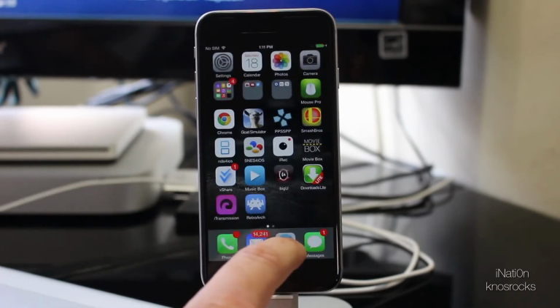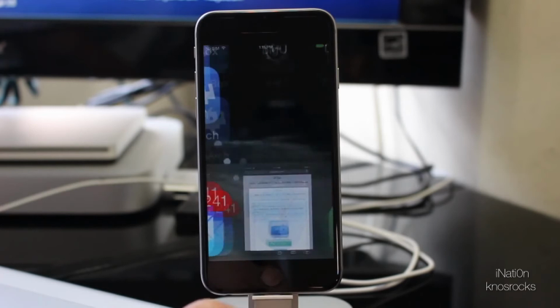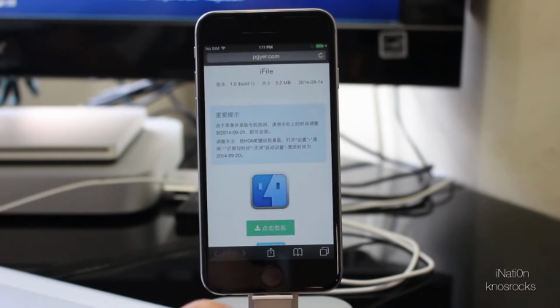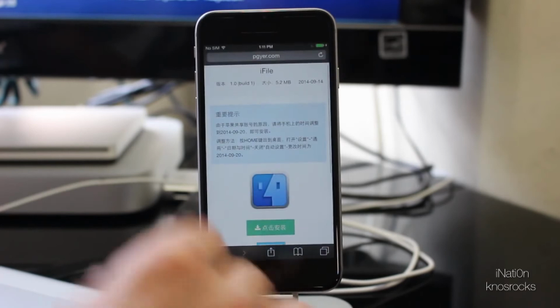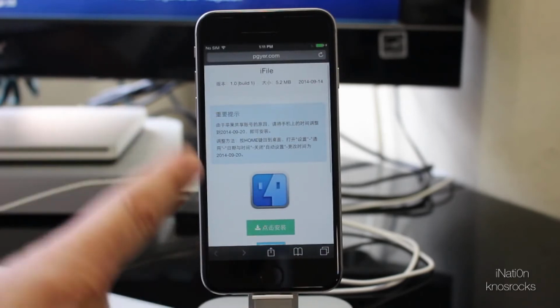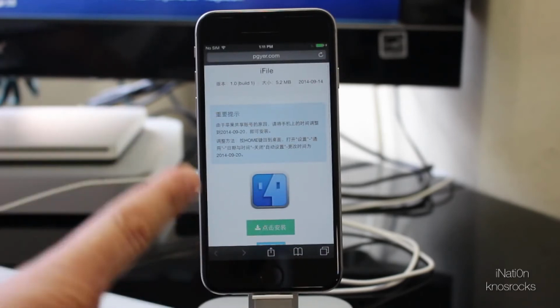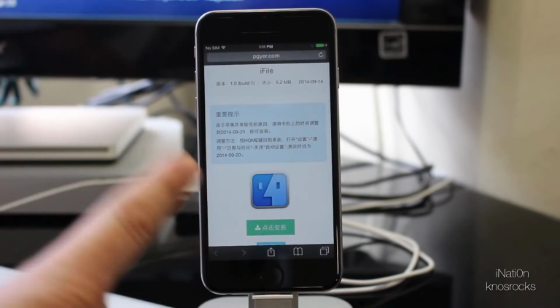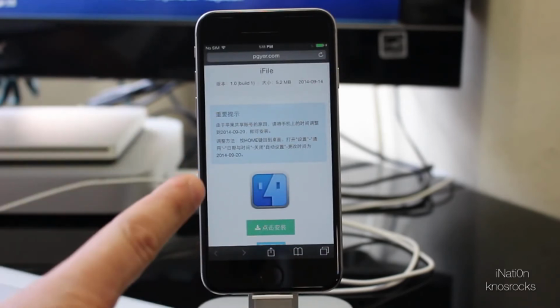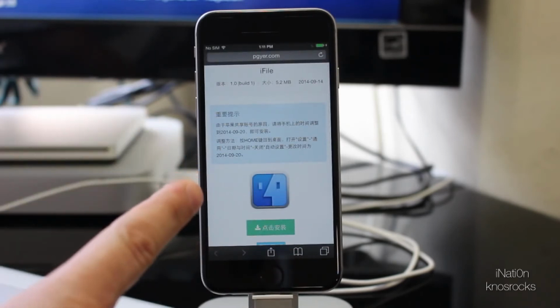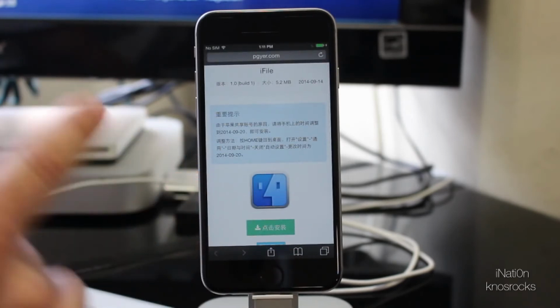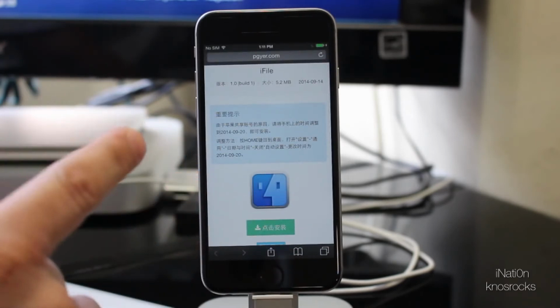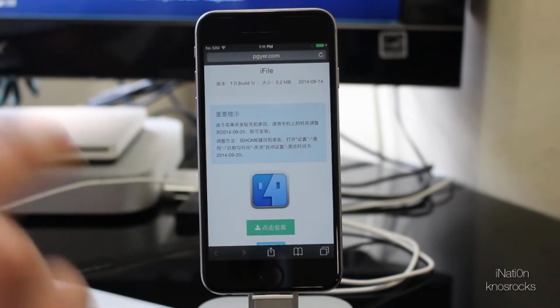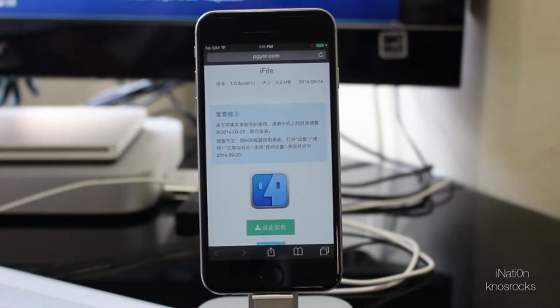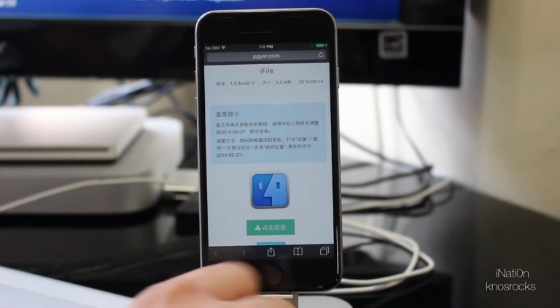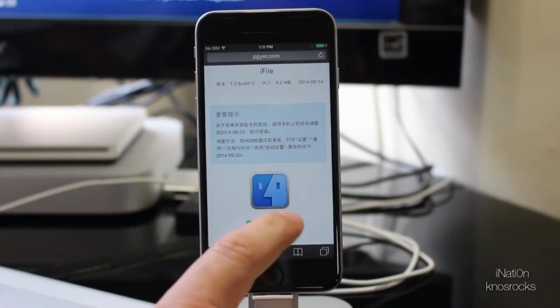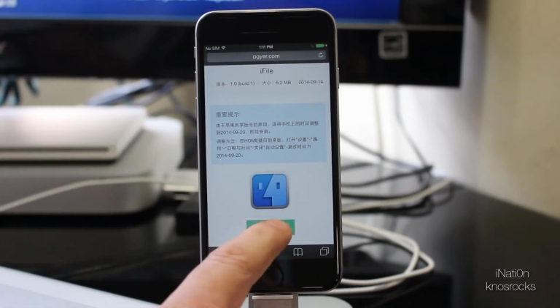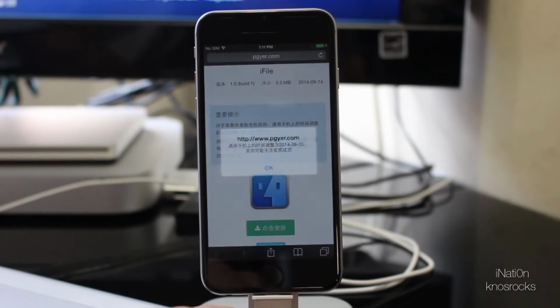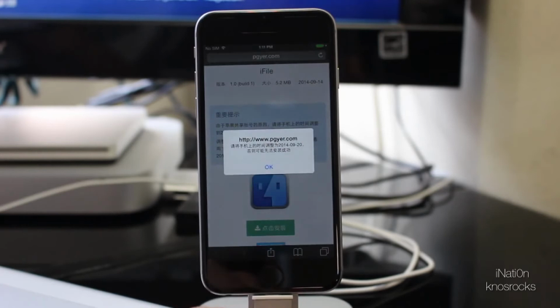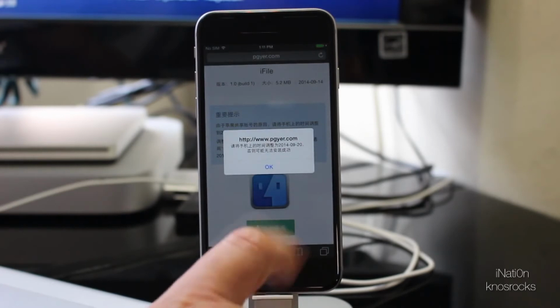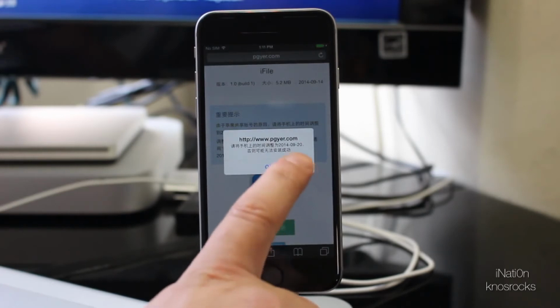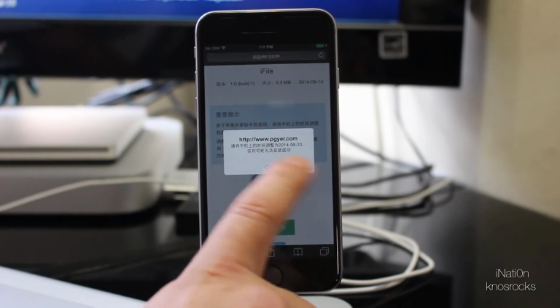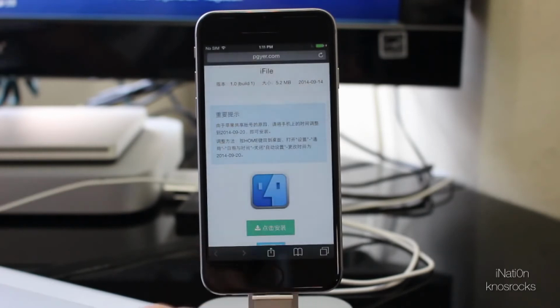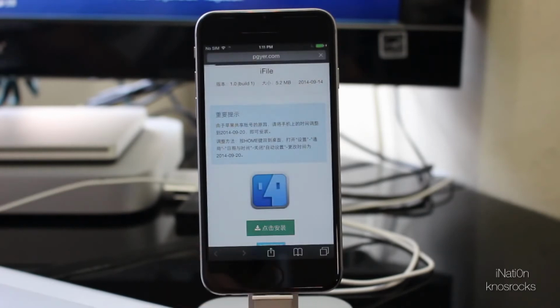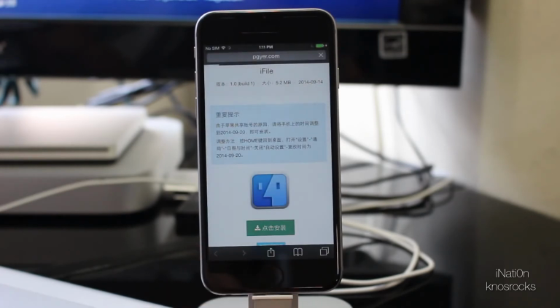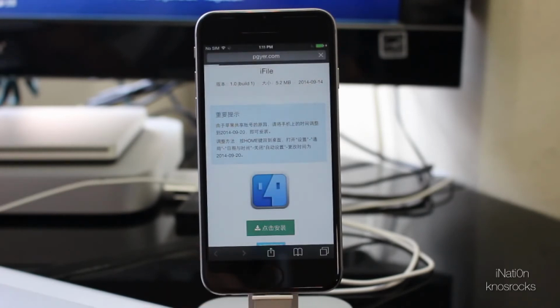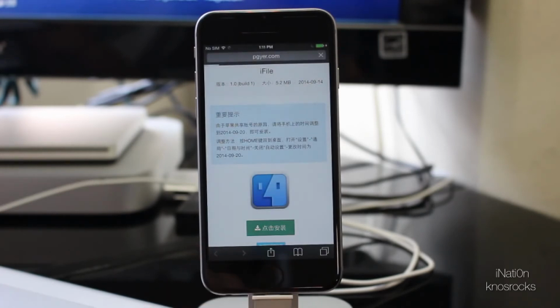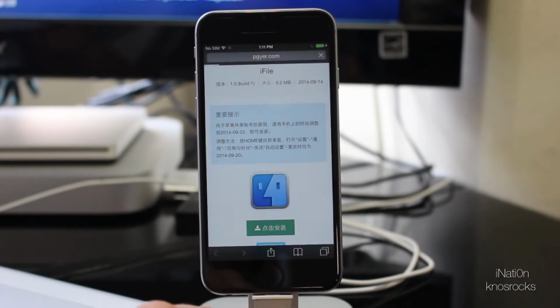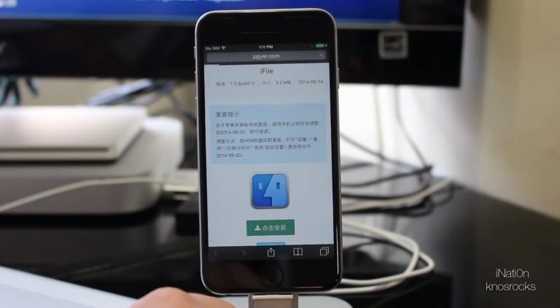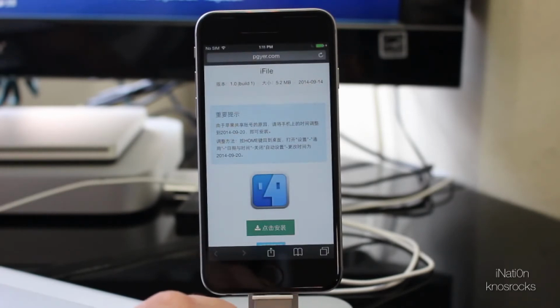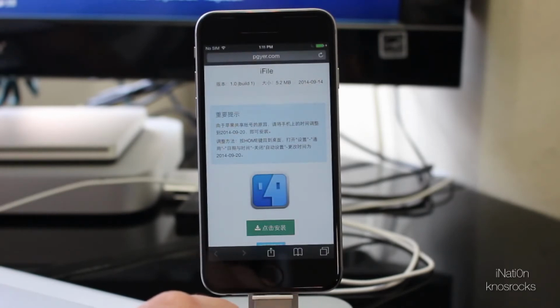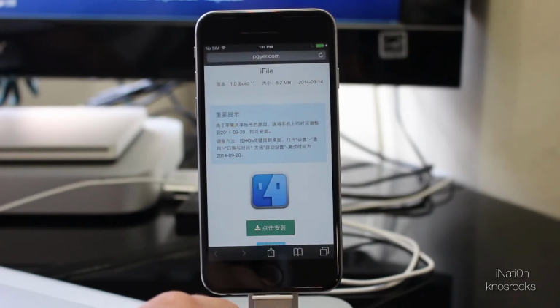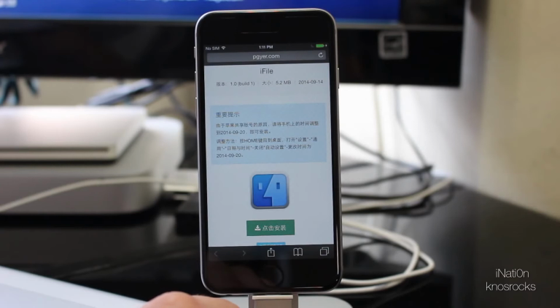All you have to do is navigate to the PG Wire site — I'll have this specific link down below in the description. Once you get there, tap on the green download button, tap OK, give it a couple of seconds, and tap install.